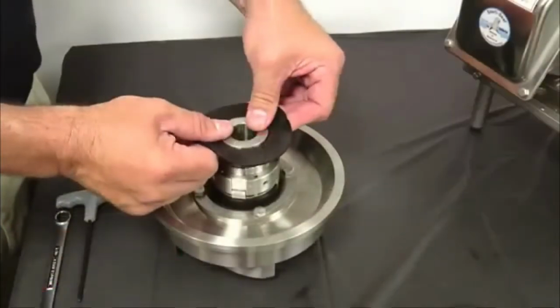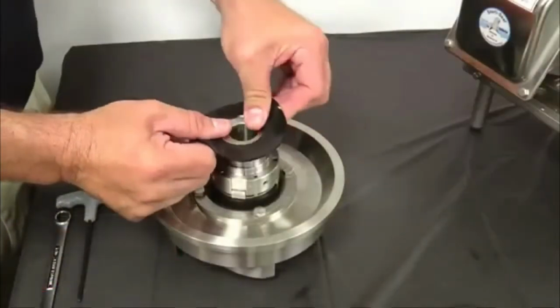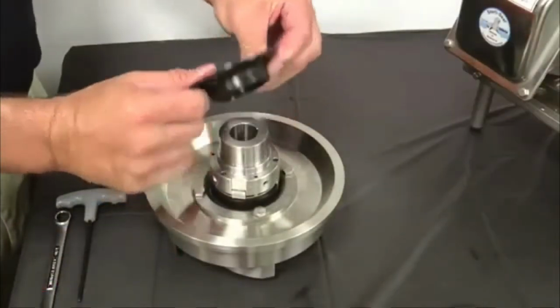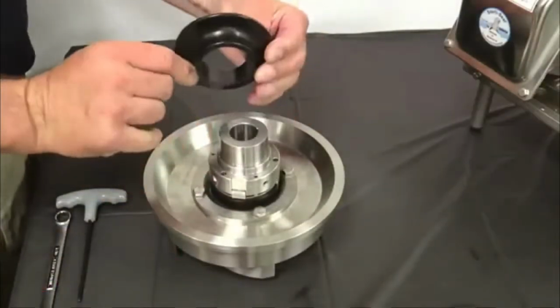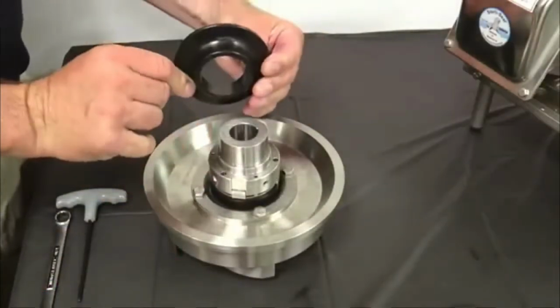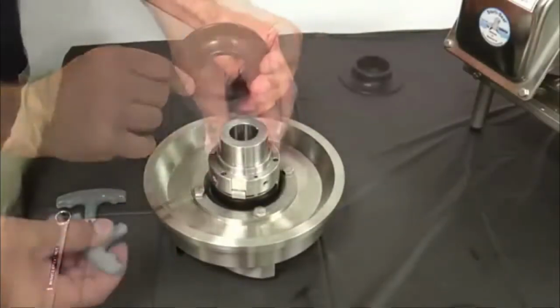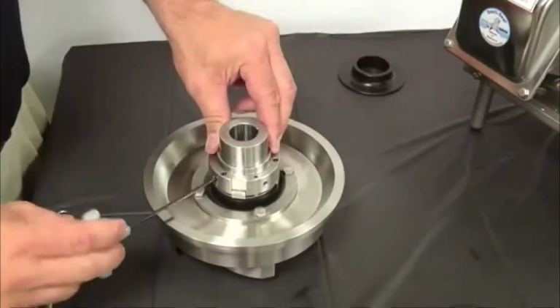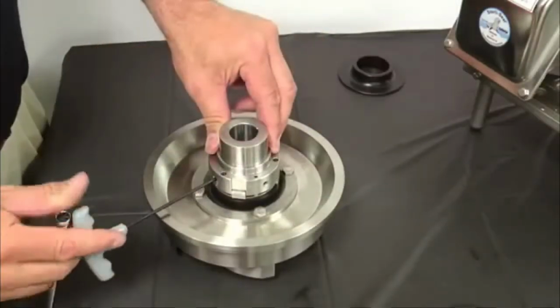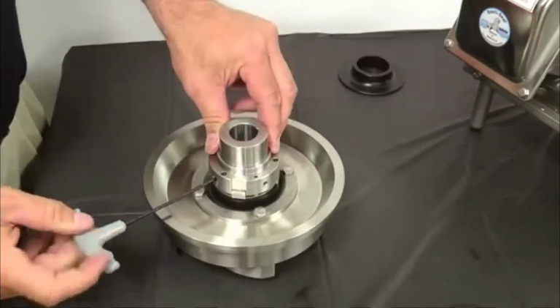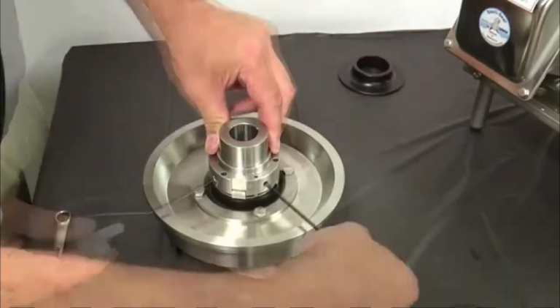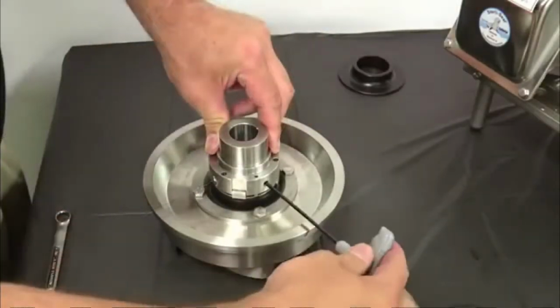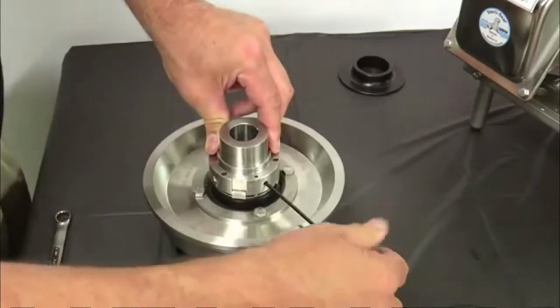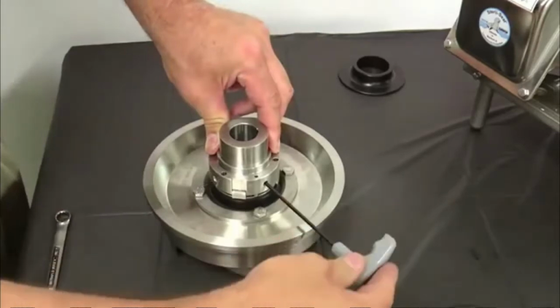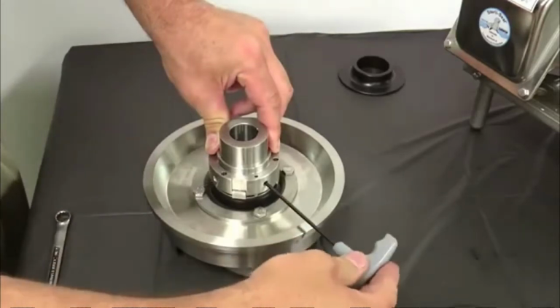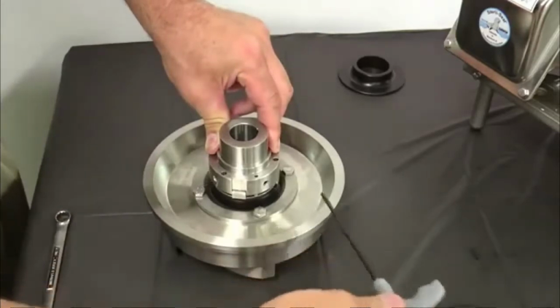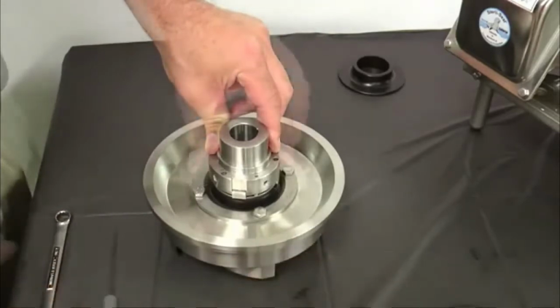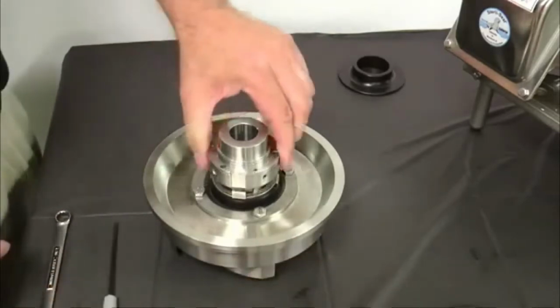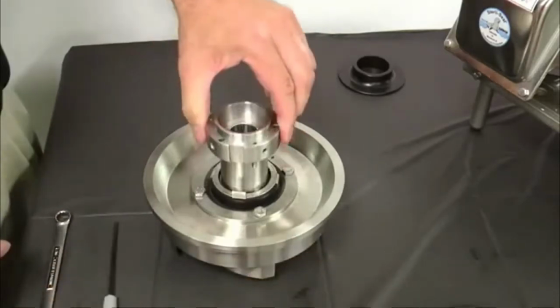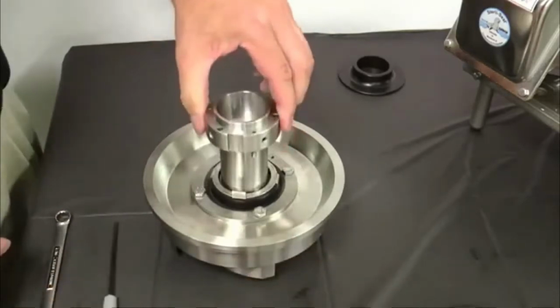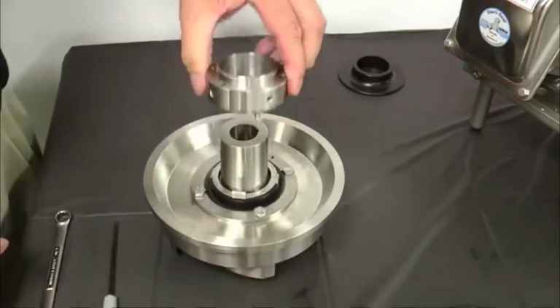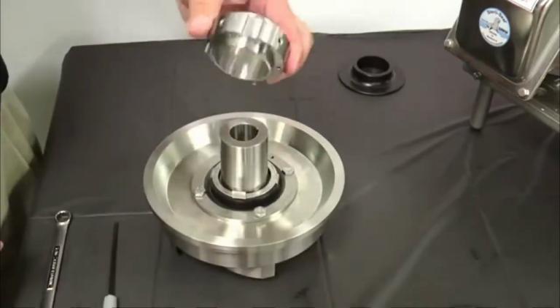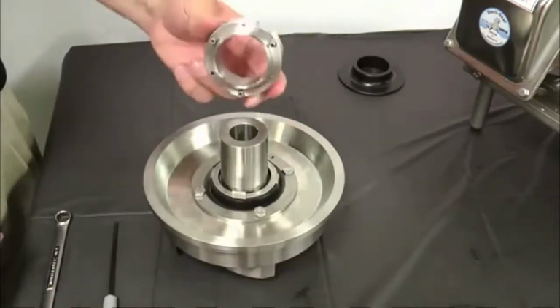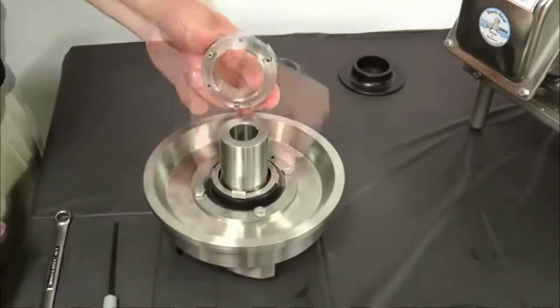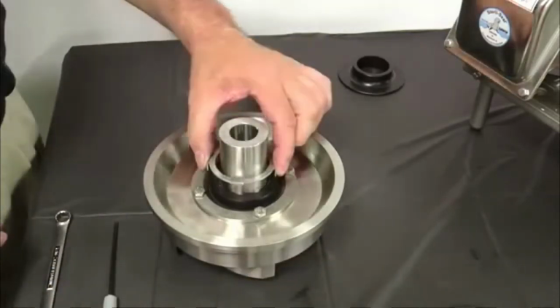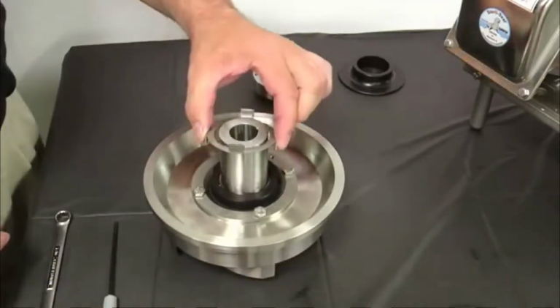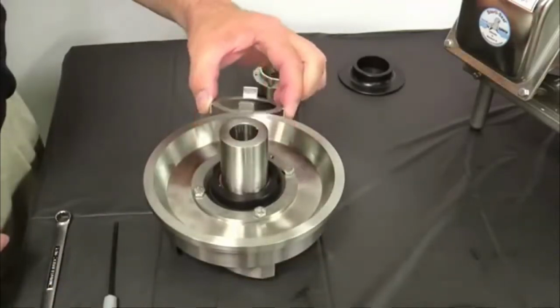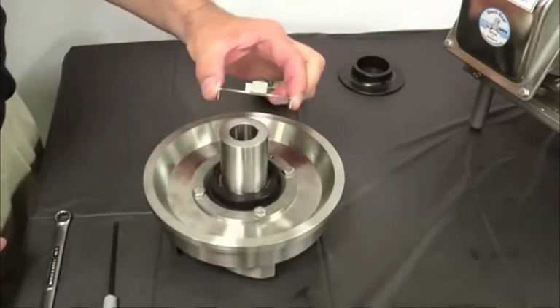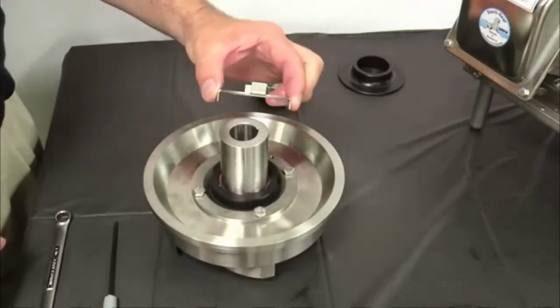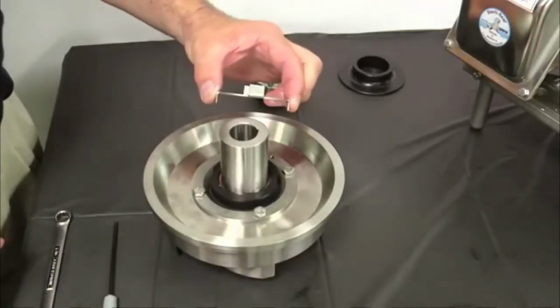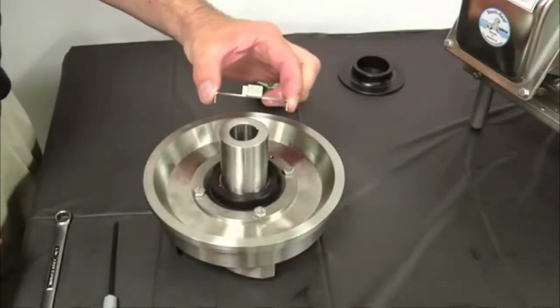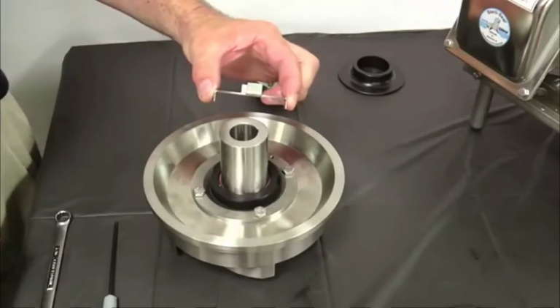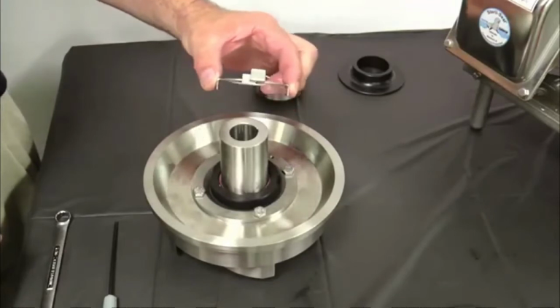Remove the deflector. Loosen the two set screws in the spring retainer and slide the retainer and washer off the shaft. Save the three springs.